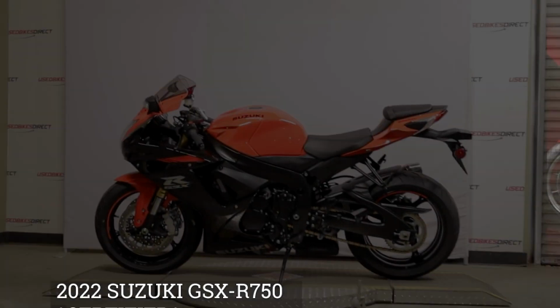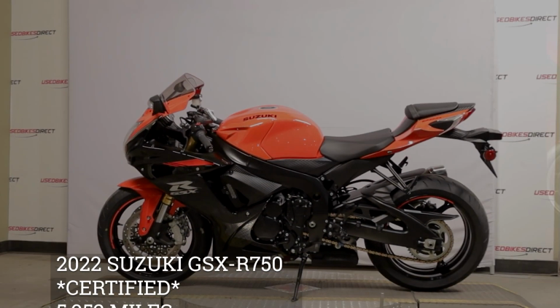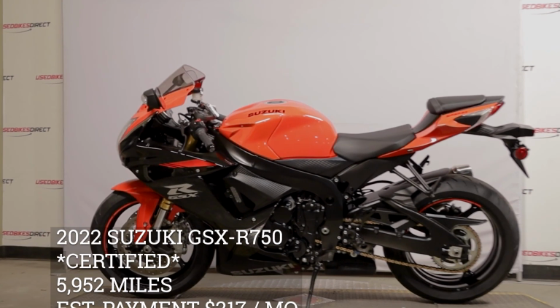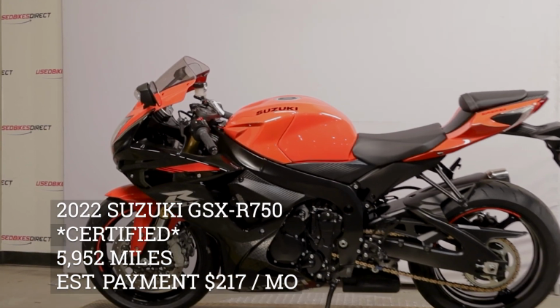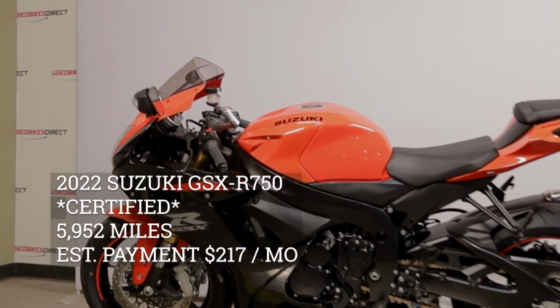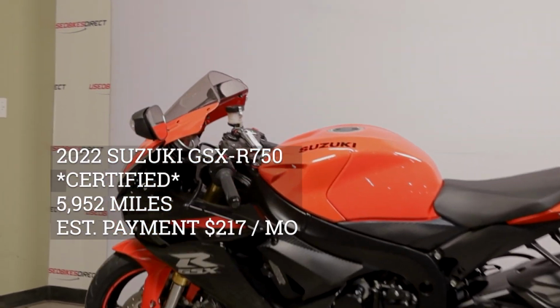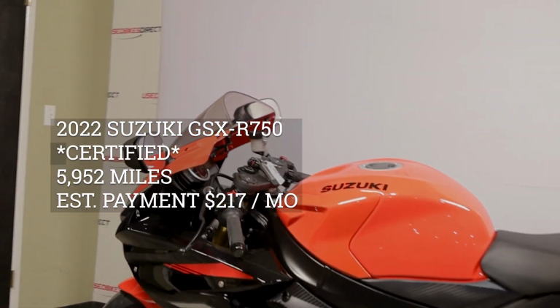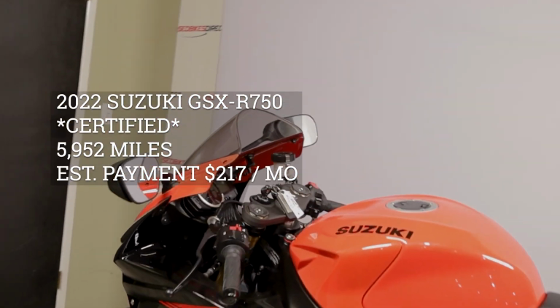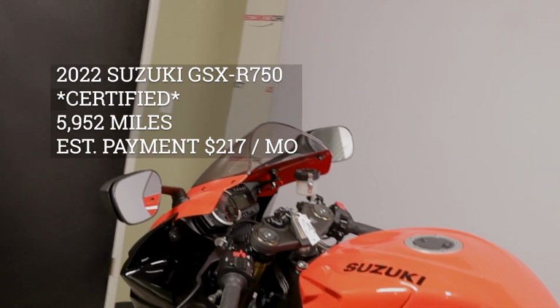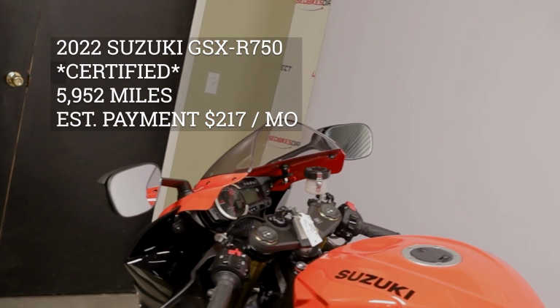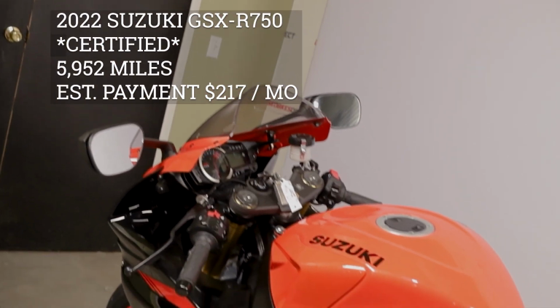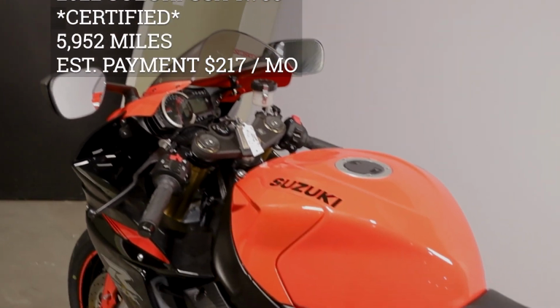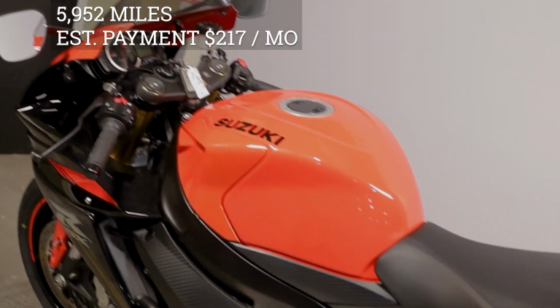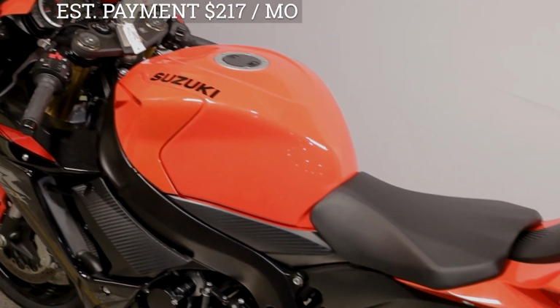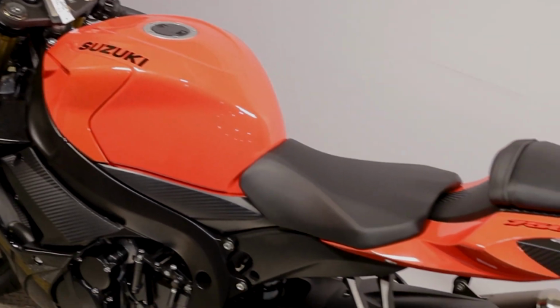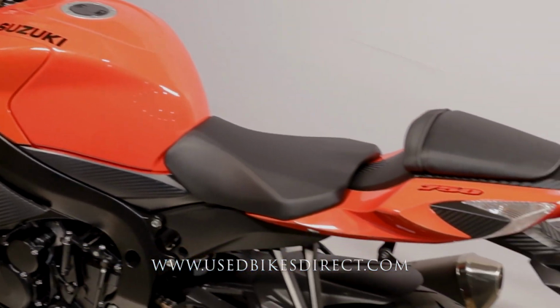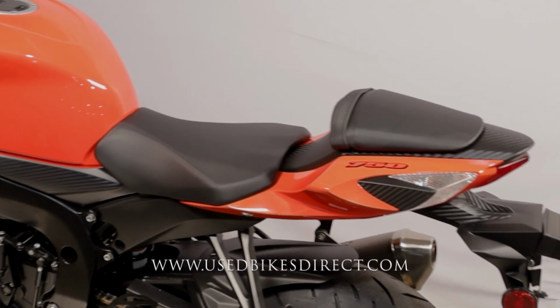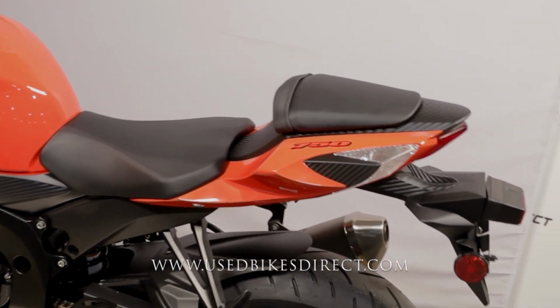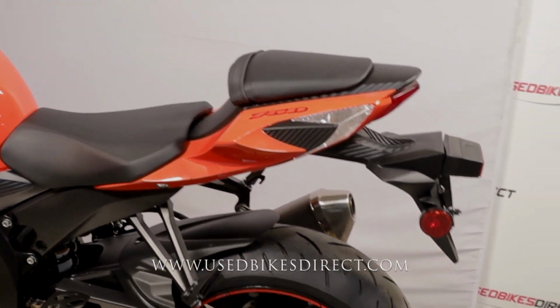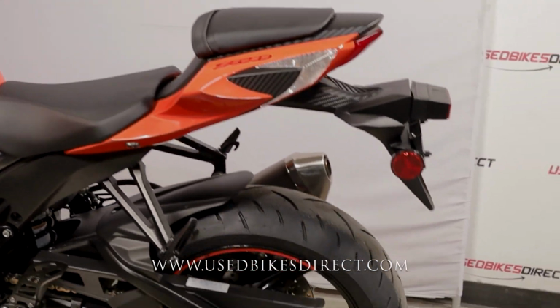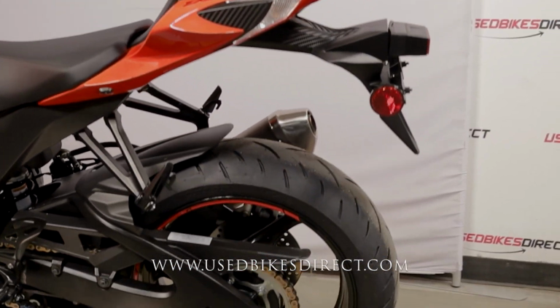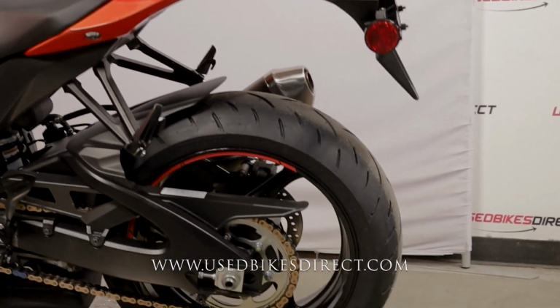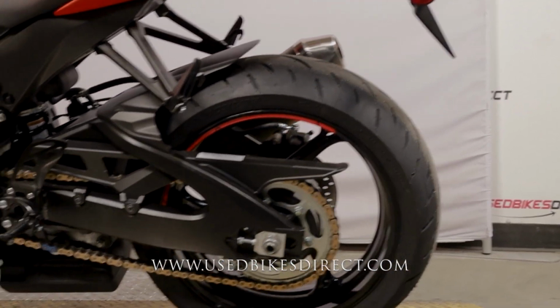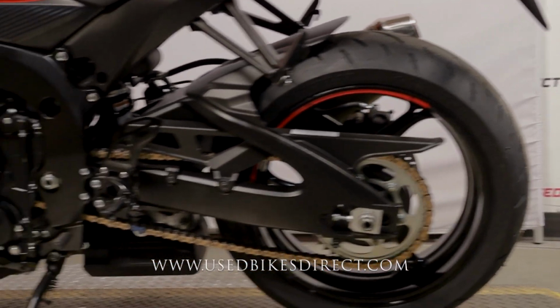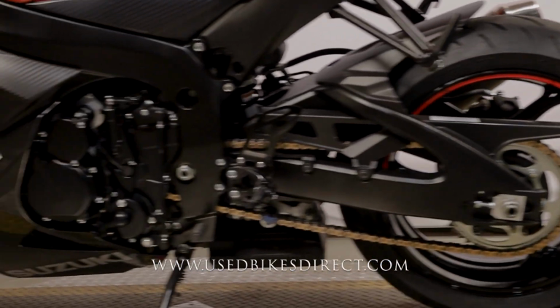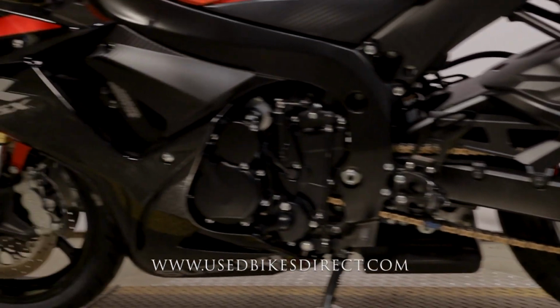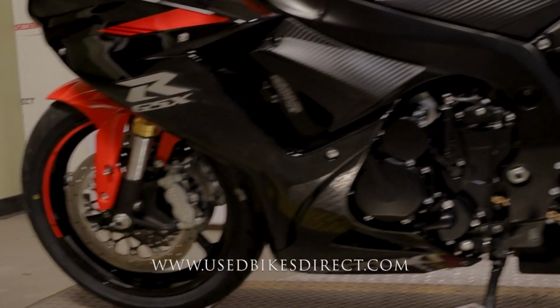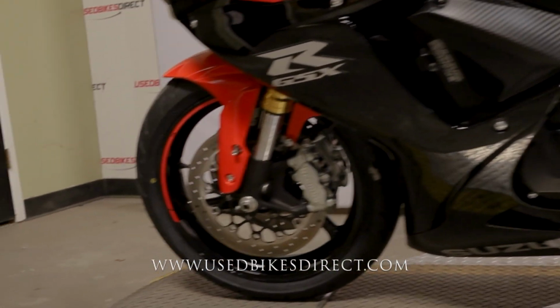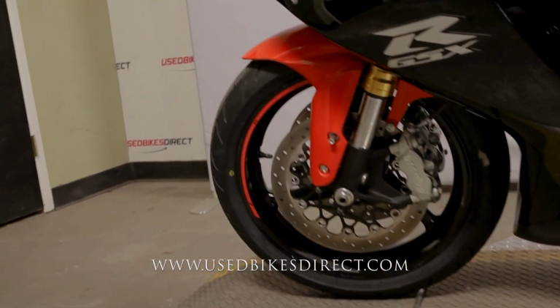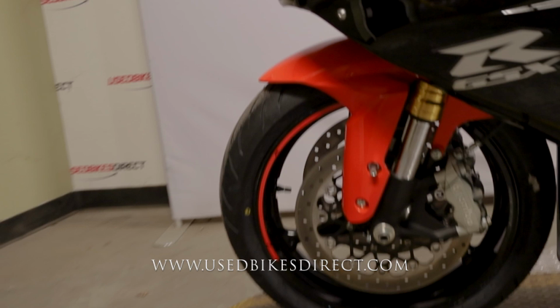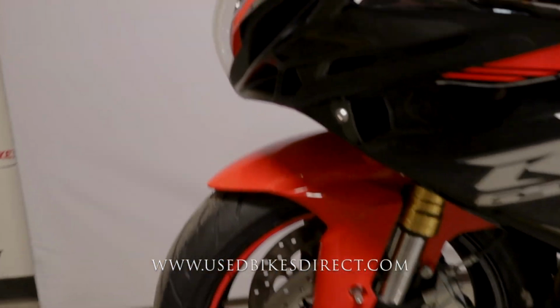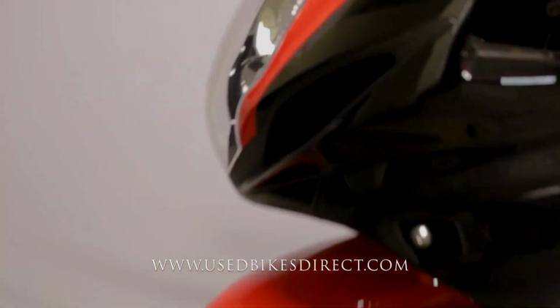Hey again everyone, Nick here at Used Bikes Direct, checking out this 2022 GSX-R750. Hop on the website, usedbikesdirect.com, to see those detailed photos and specs. Give us a call if you have any questions at 866-576-2453.